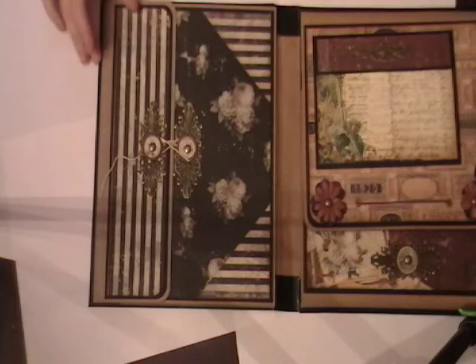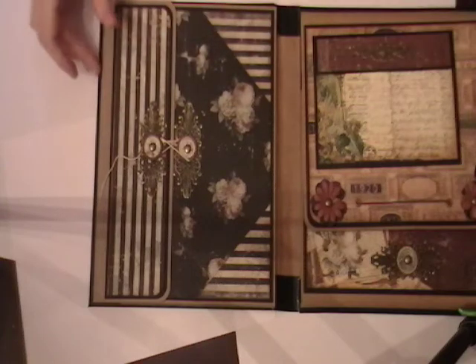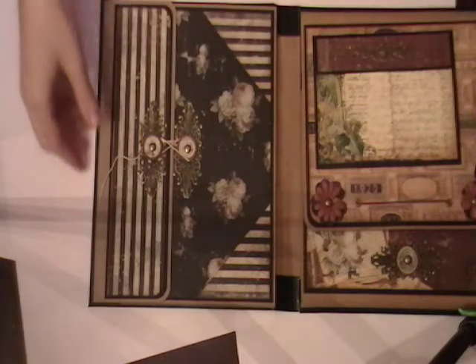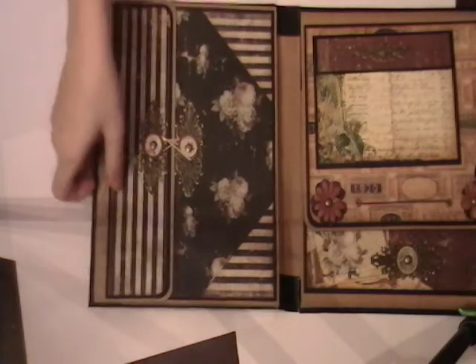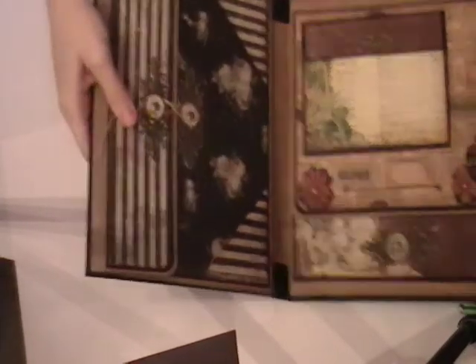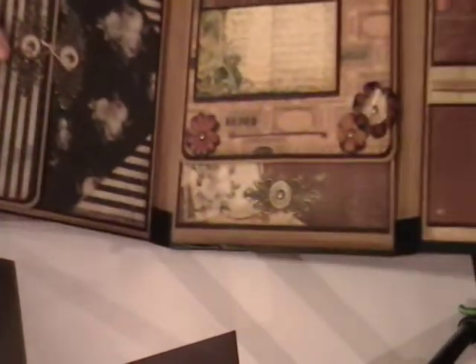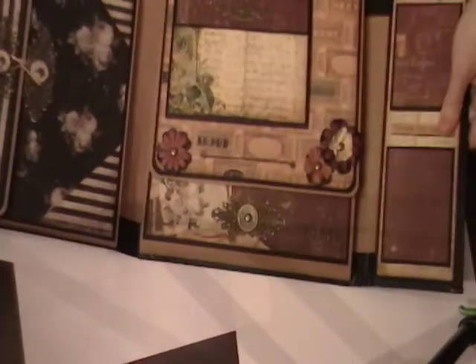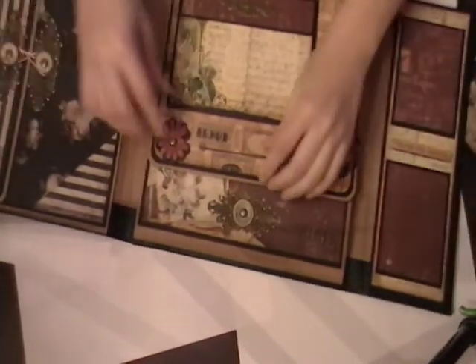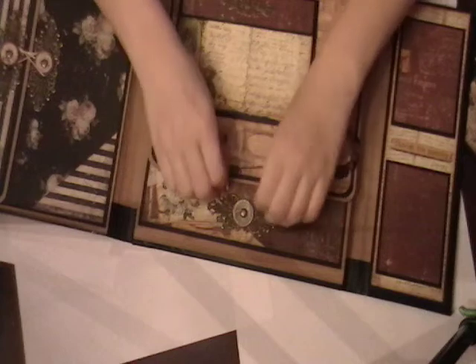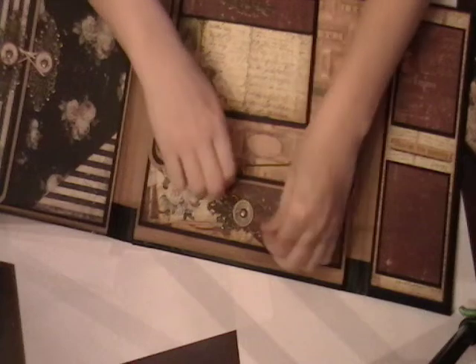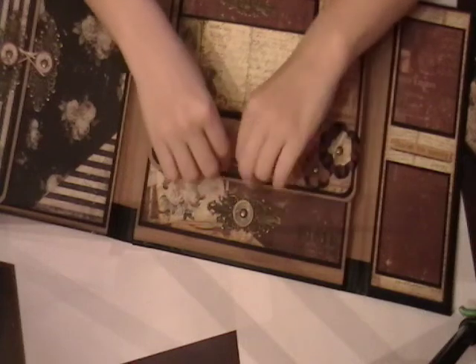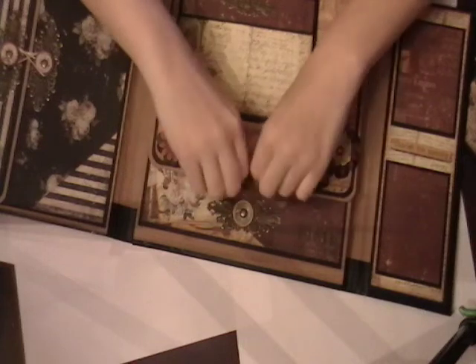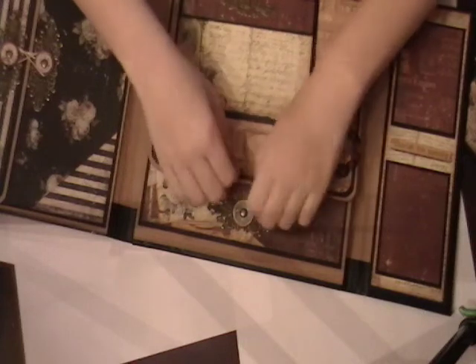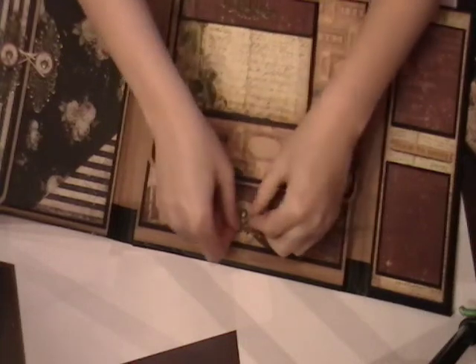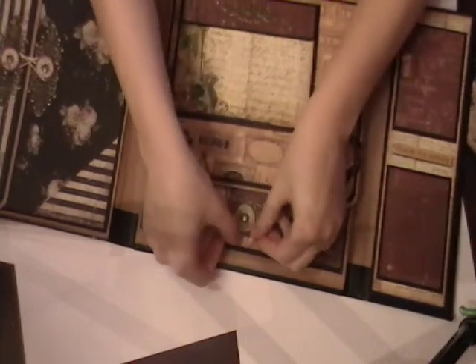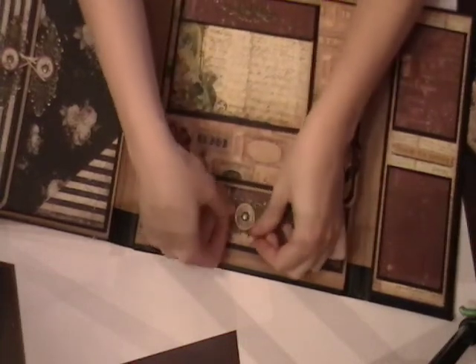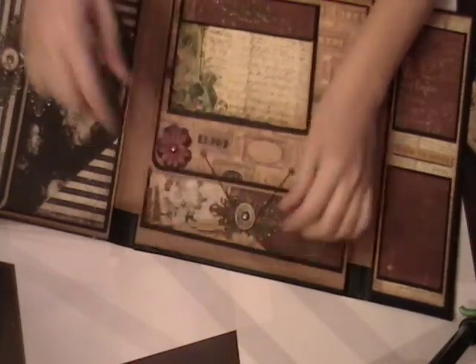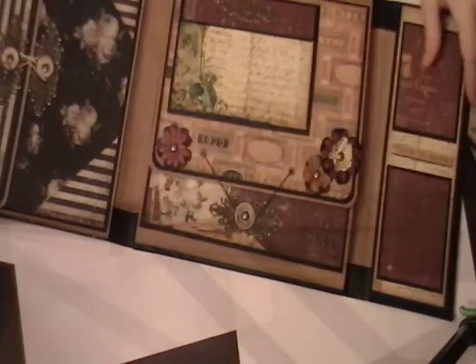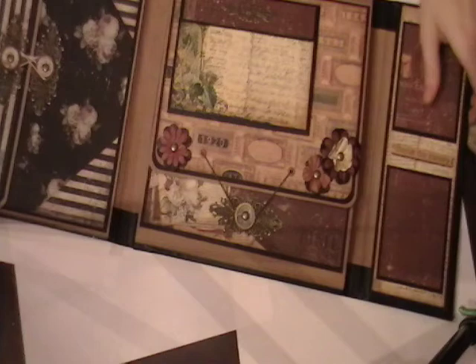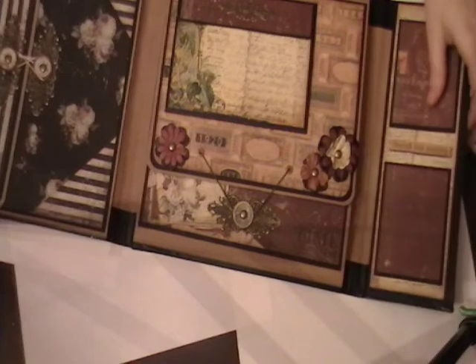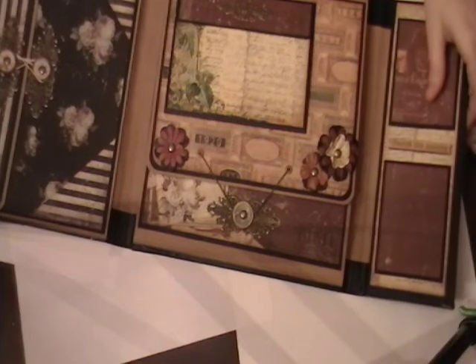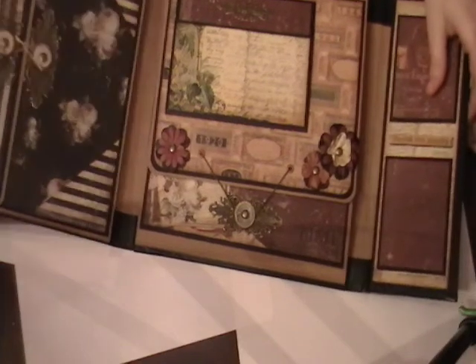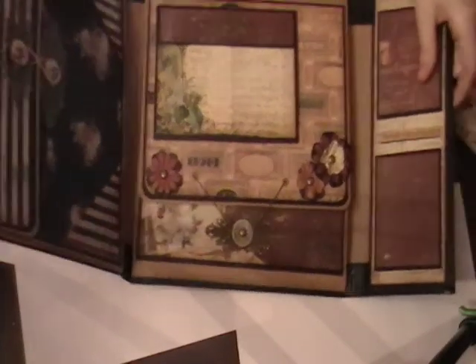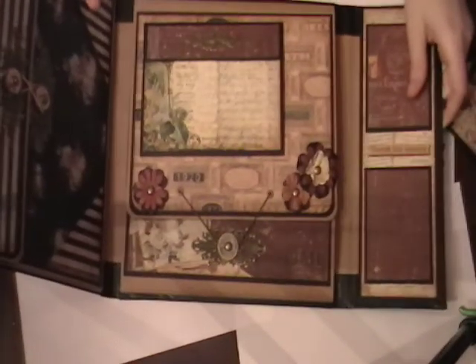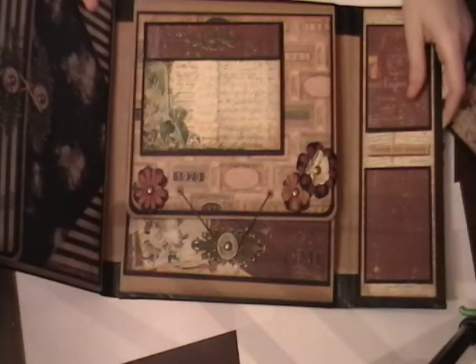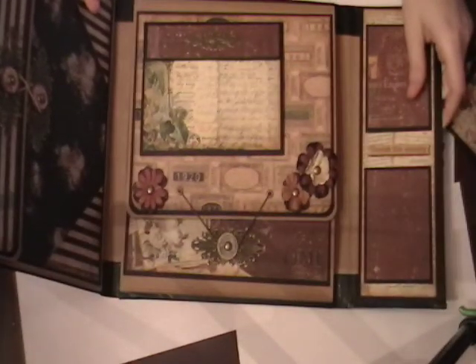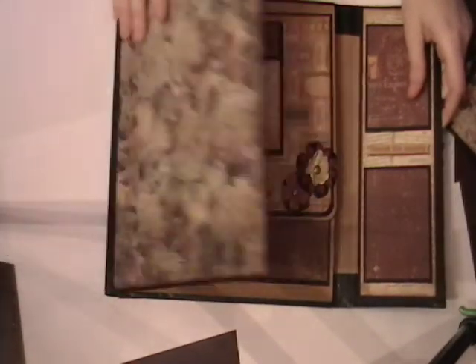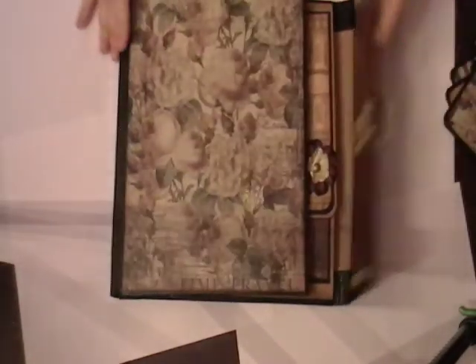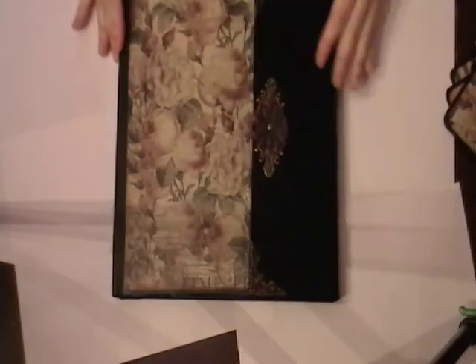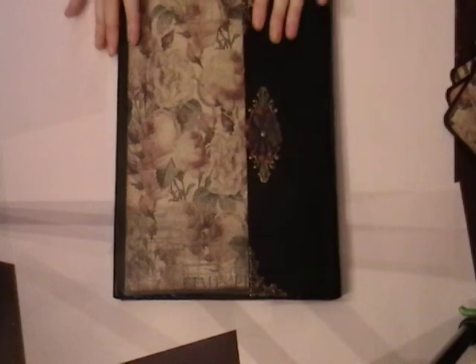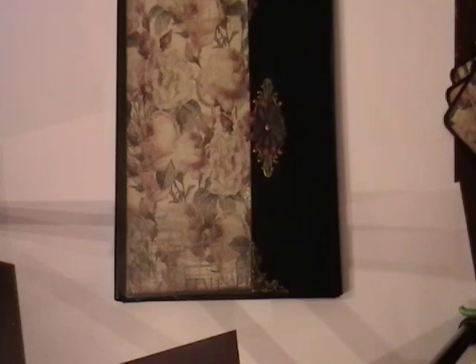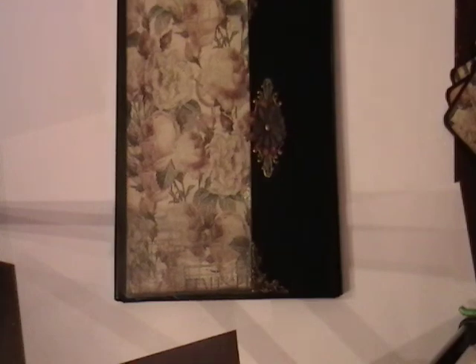So that's pretty much it. Like I said, I really love doing these. They're easy, they're fast, they don't use a whole lot of paper, but I will definitely be putting this on eBay later today or tomorrow. Thanks for watching. Bye.